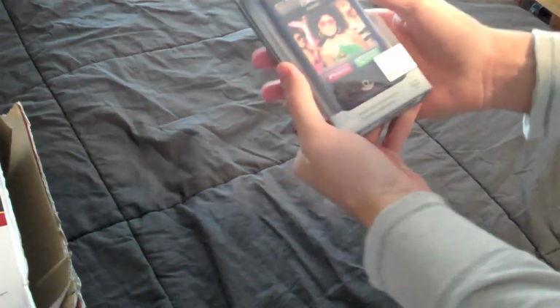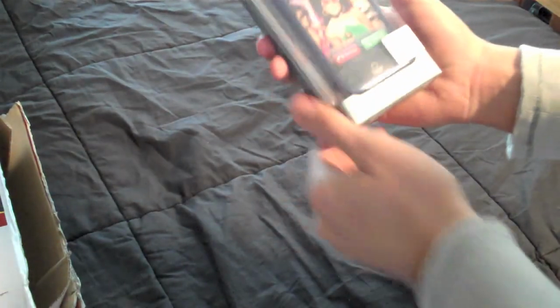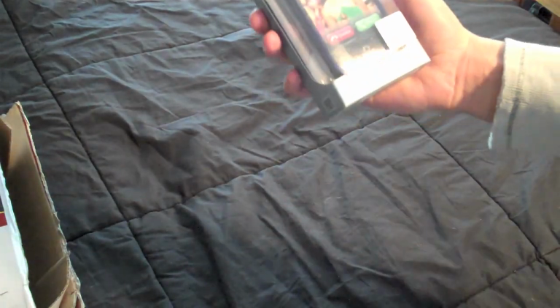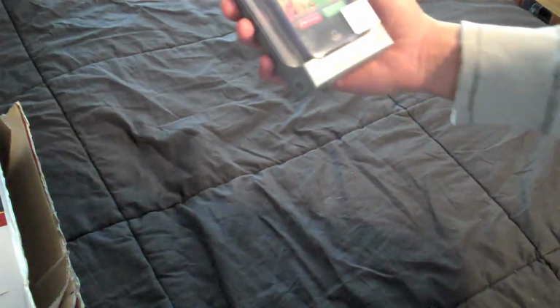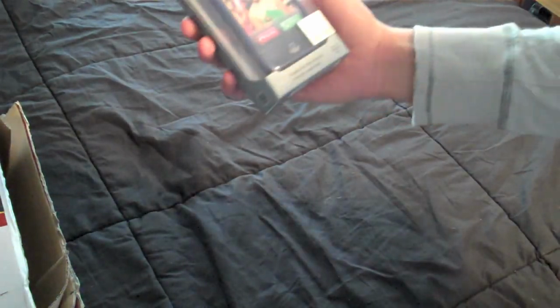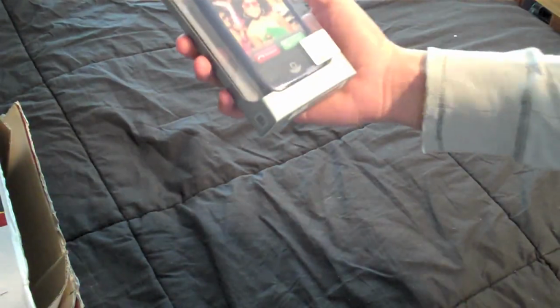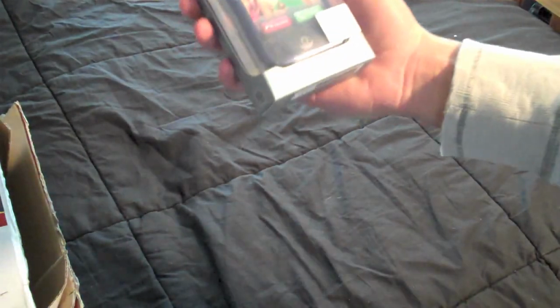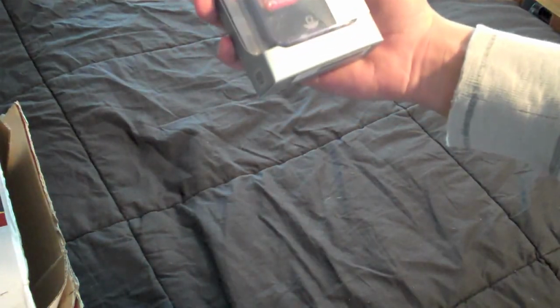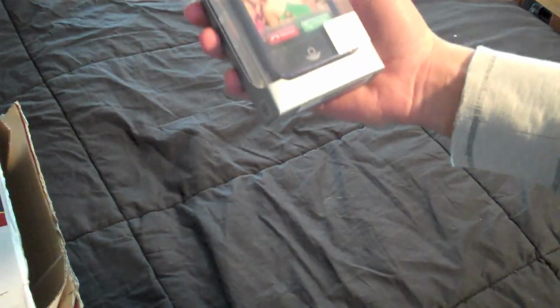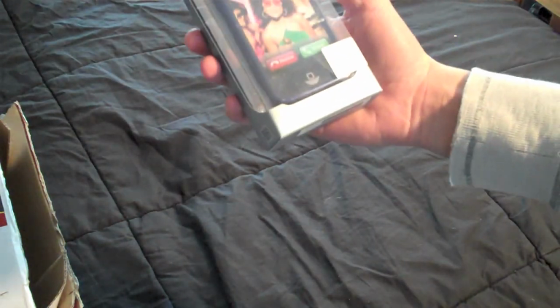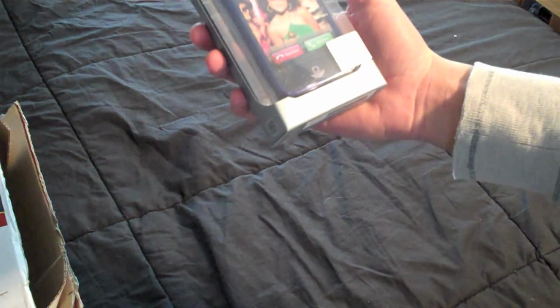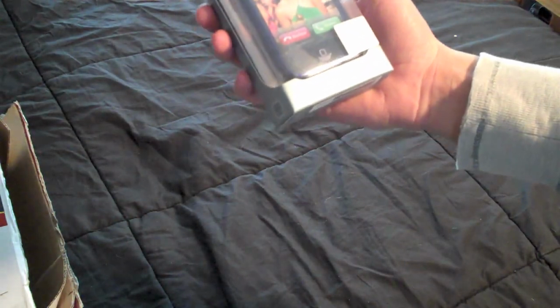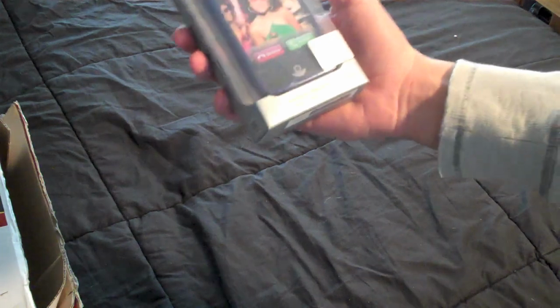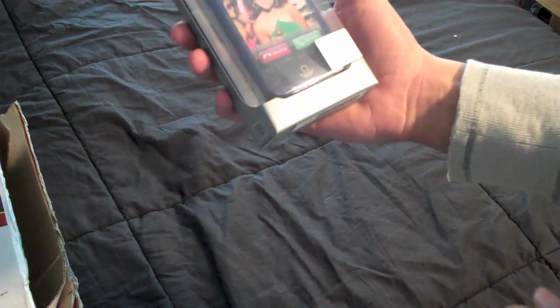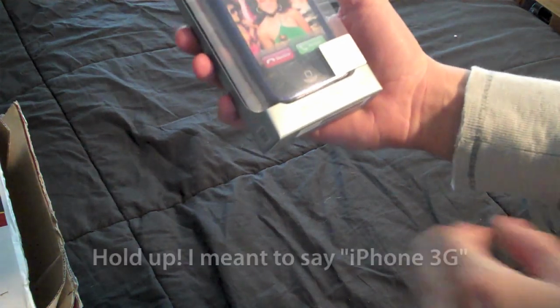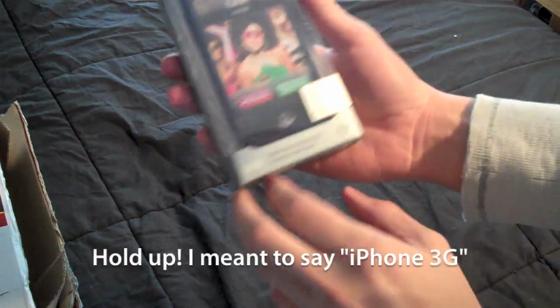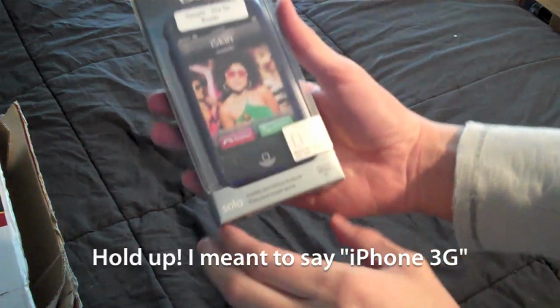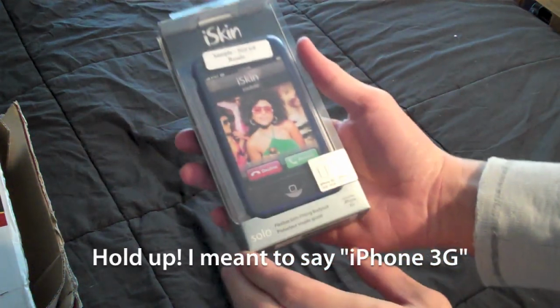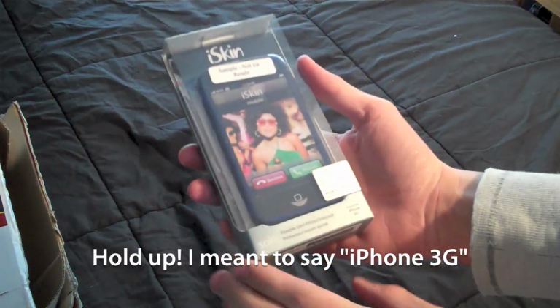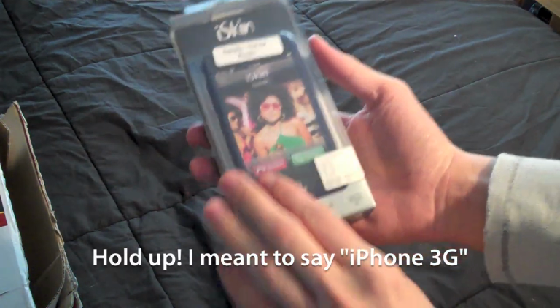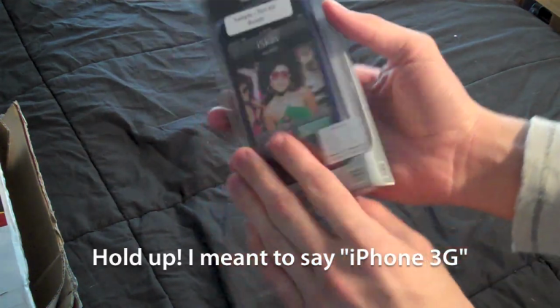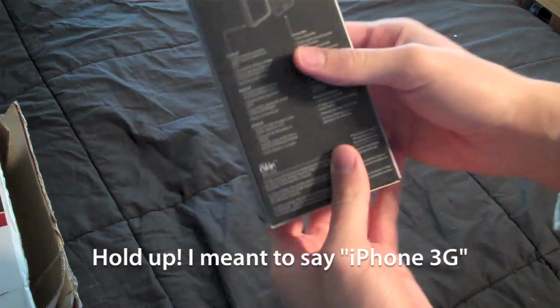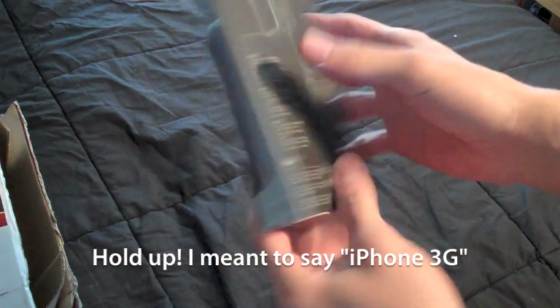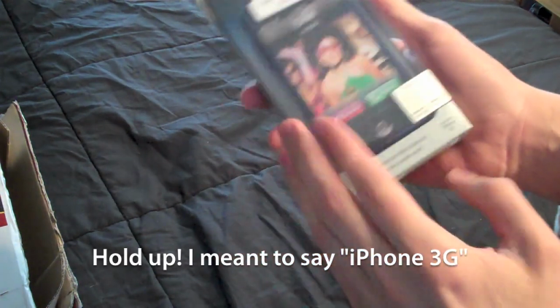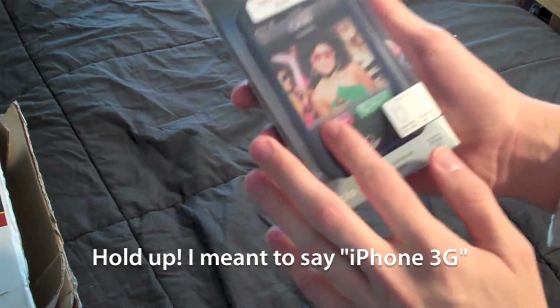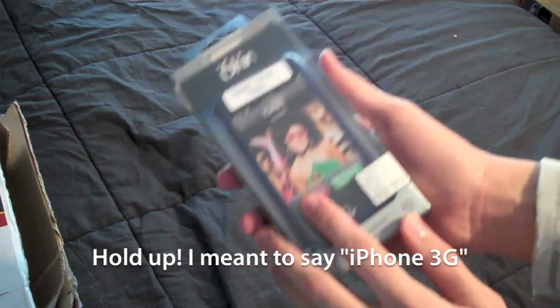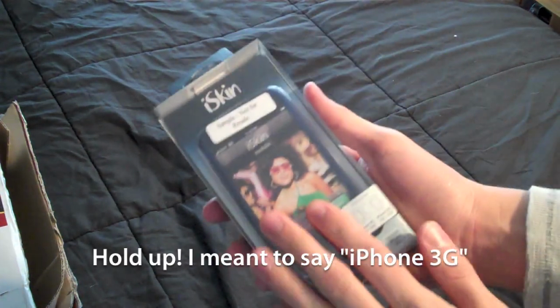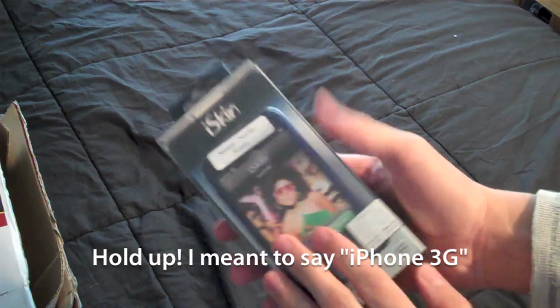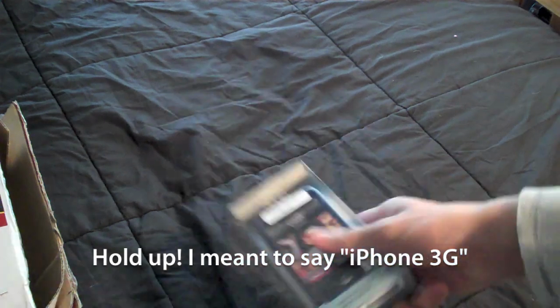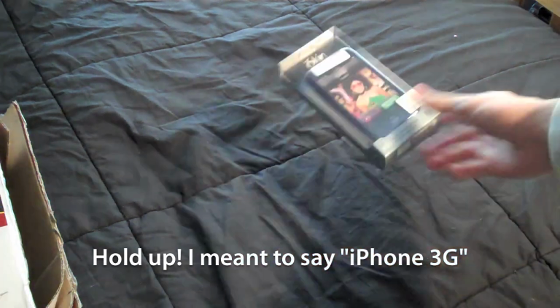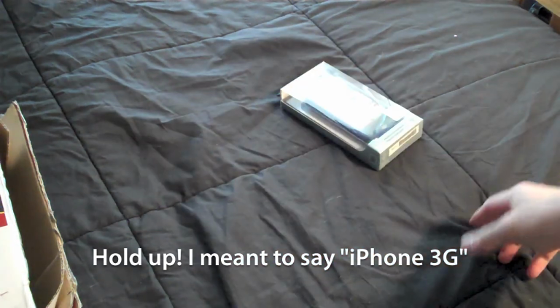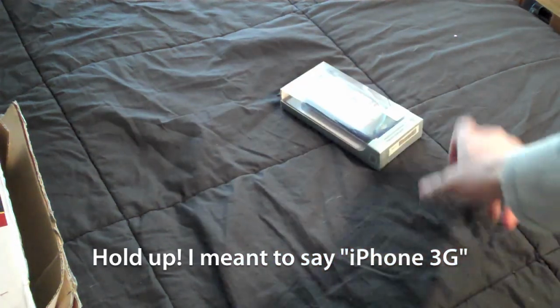This is an iSkin Solo case for an iPhone 4G. So iPhone 4G users, this will be for a giveaway. Stay tuned for that.